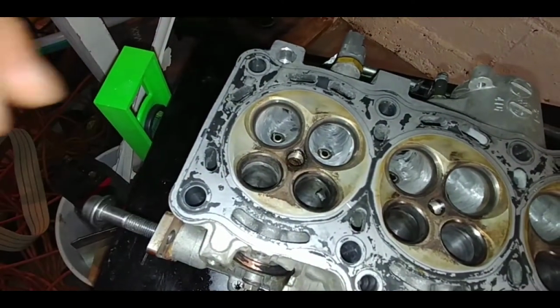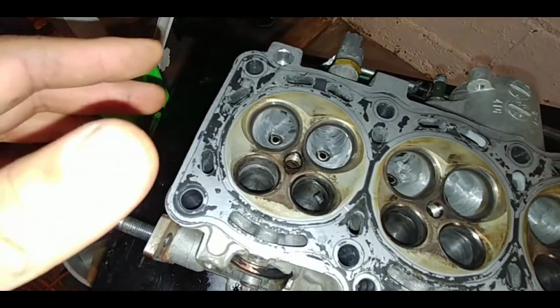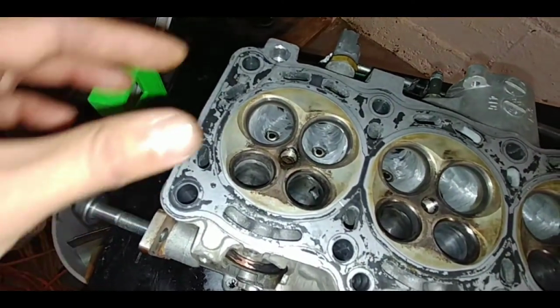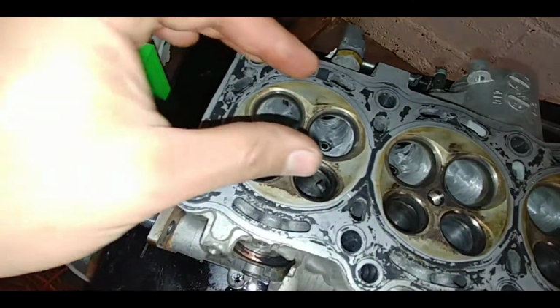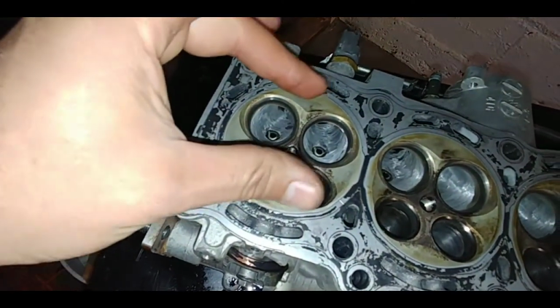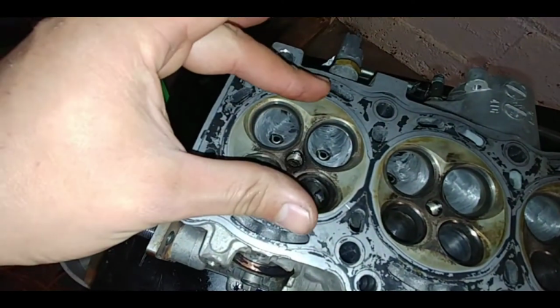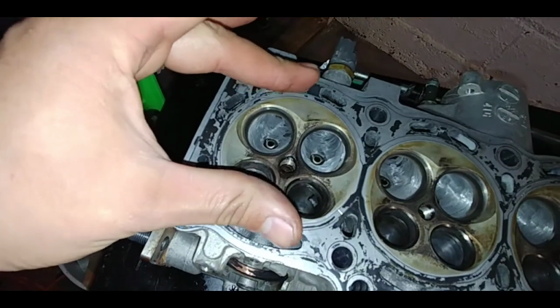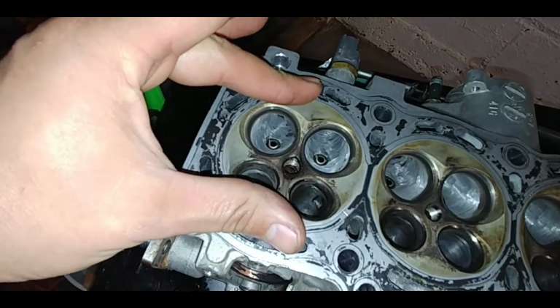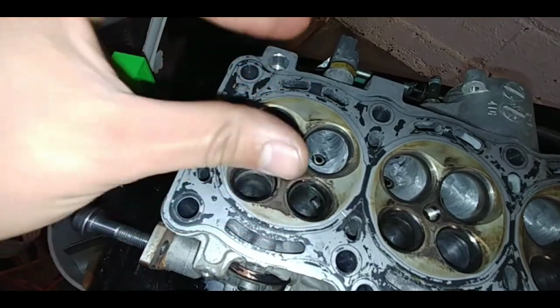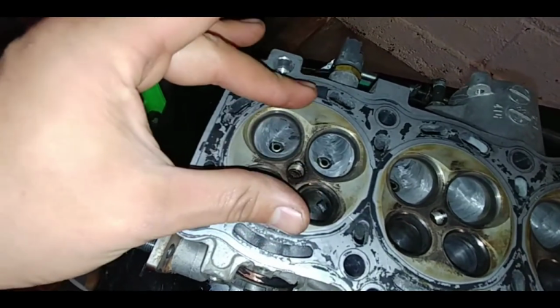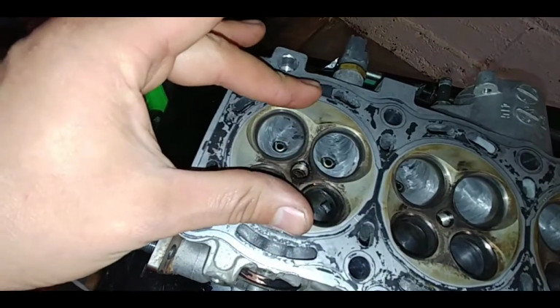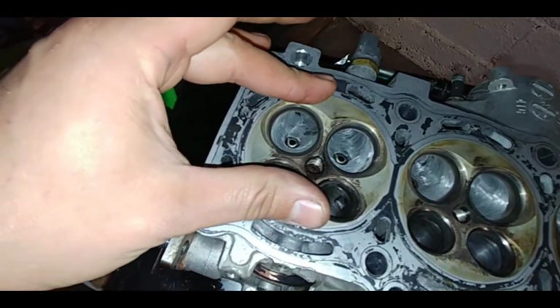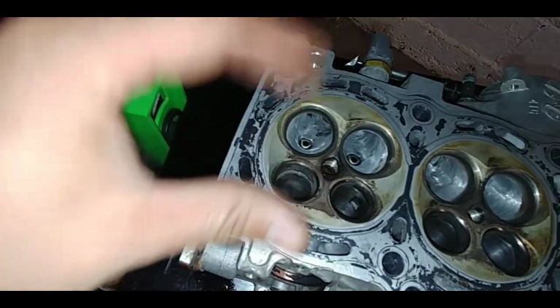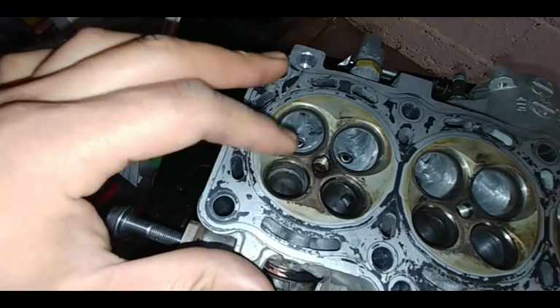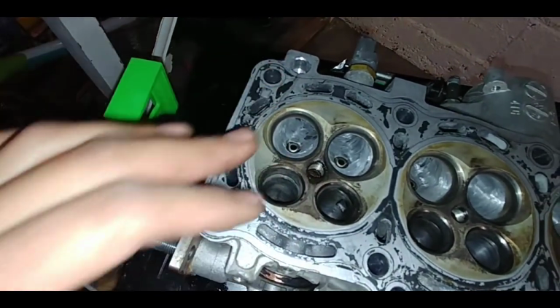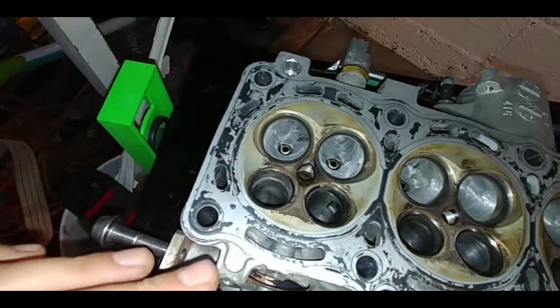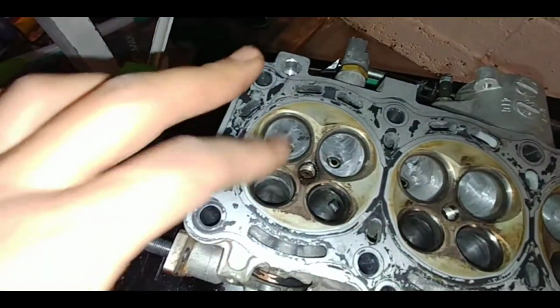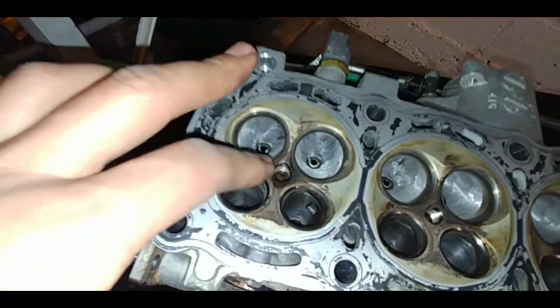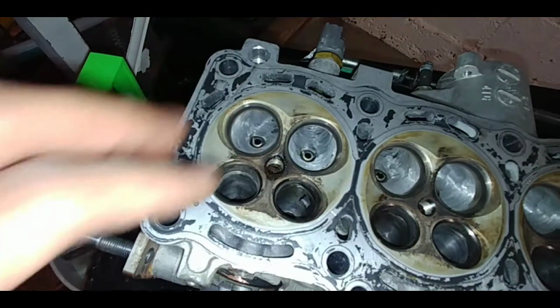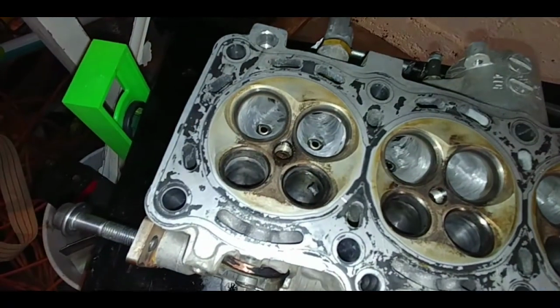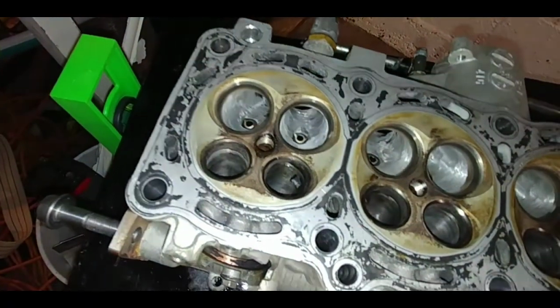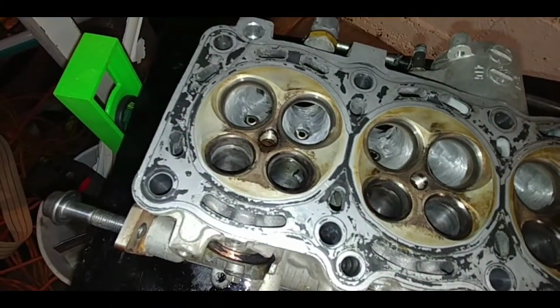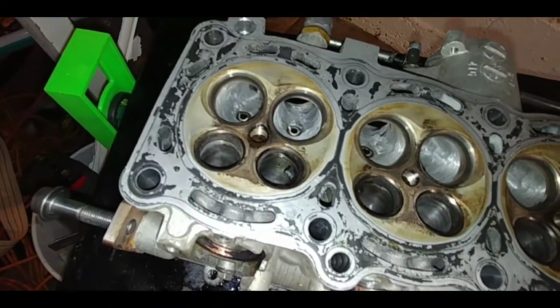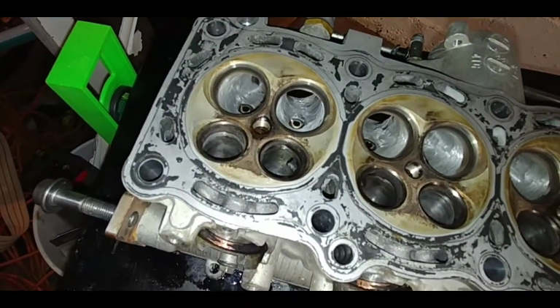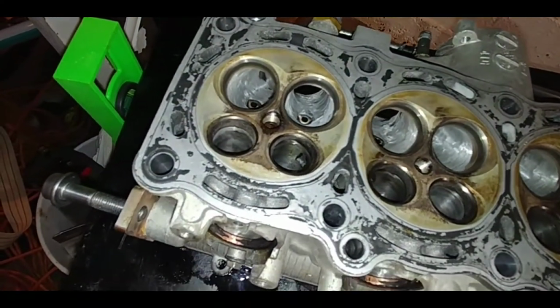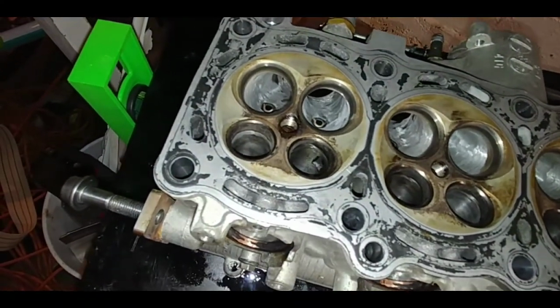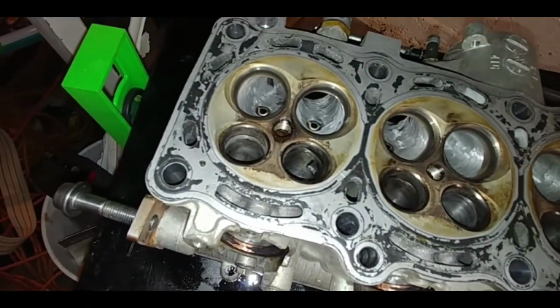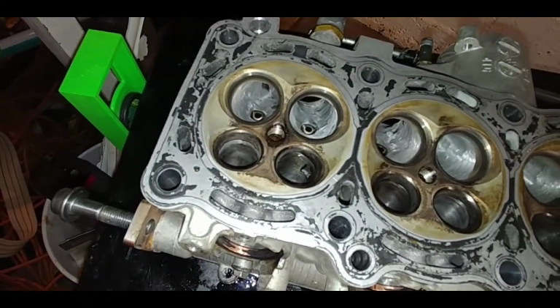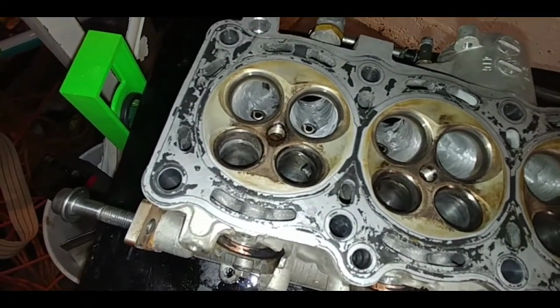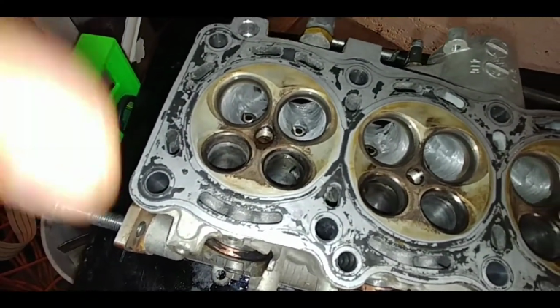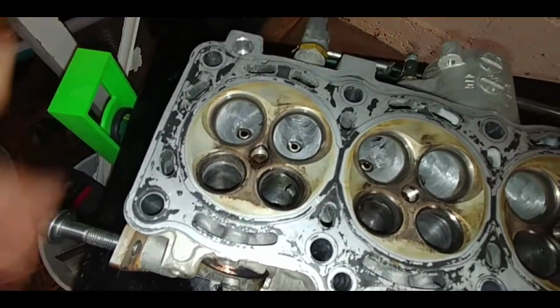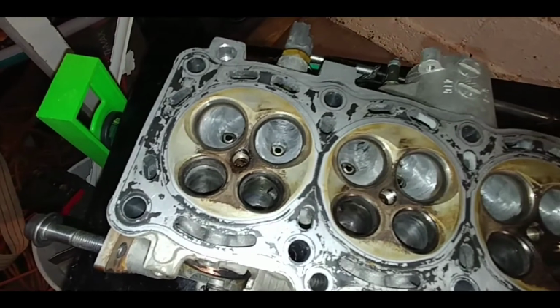You don't want that. You want the ignition to disperse evenly throughout the cylinder wall and on your cylinder head. So we're going to try to alleviate as much of the hot spotting as we can.